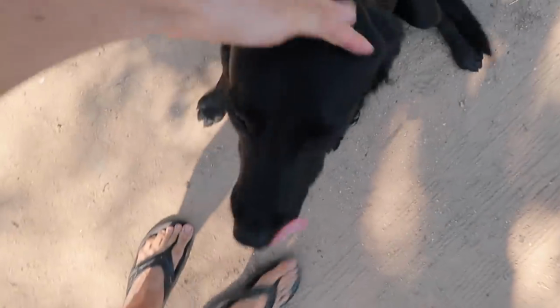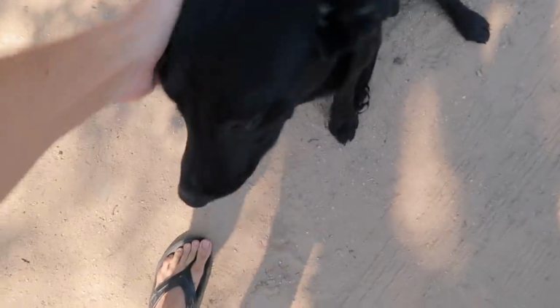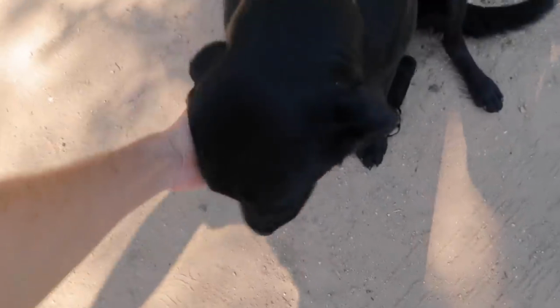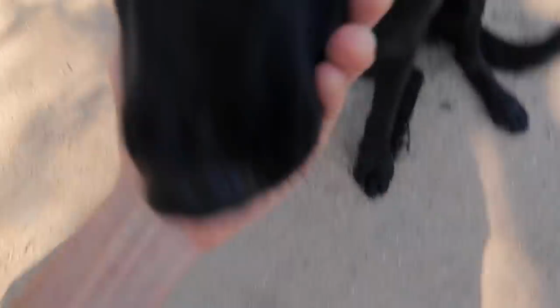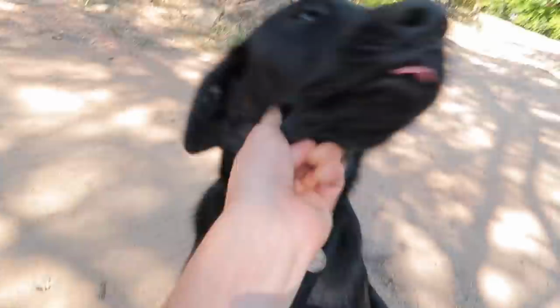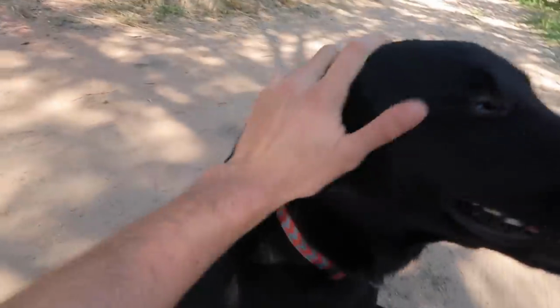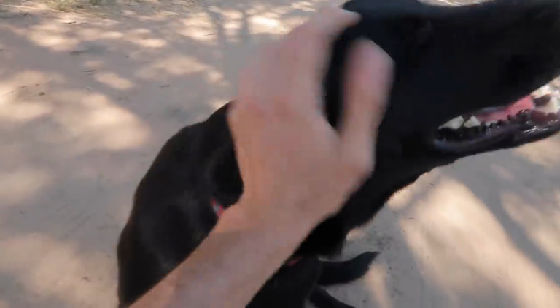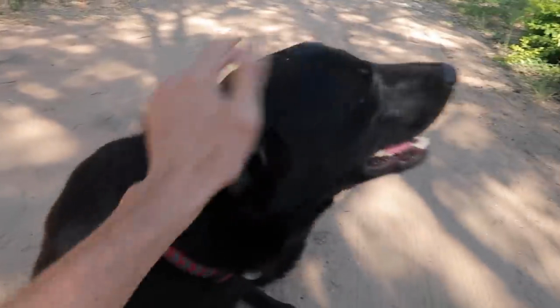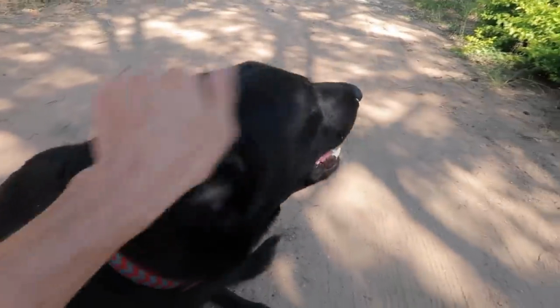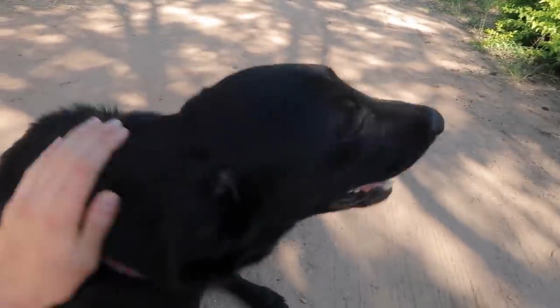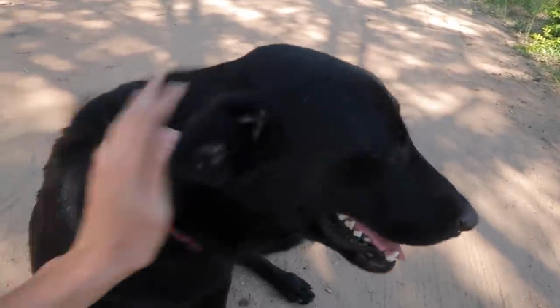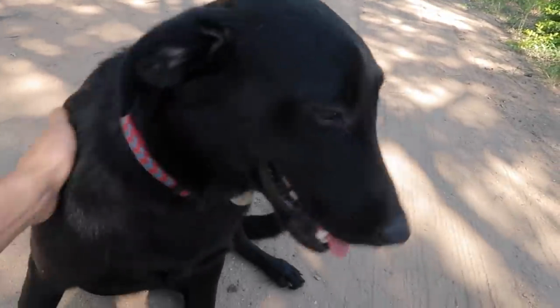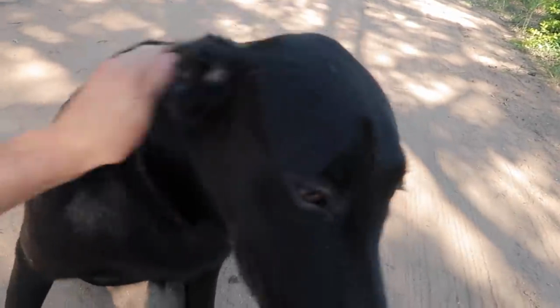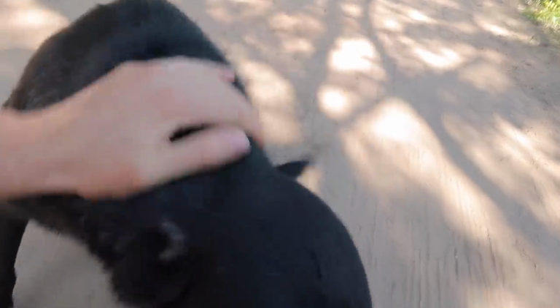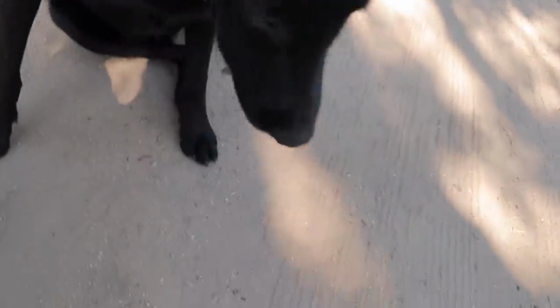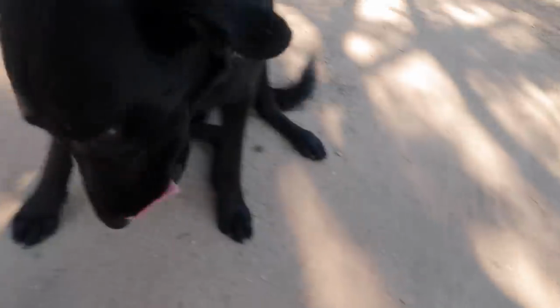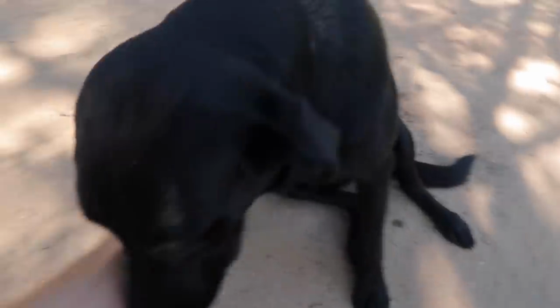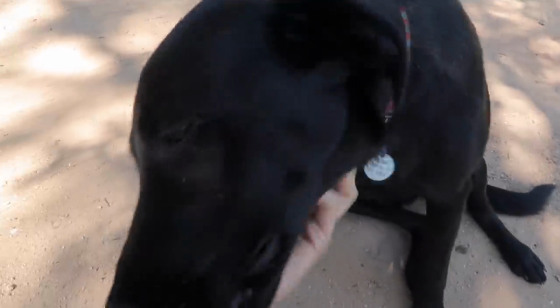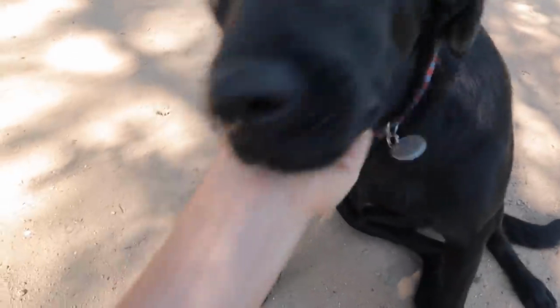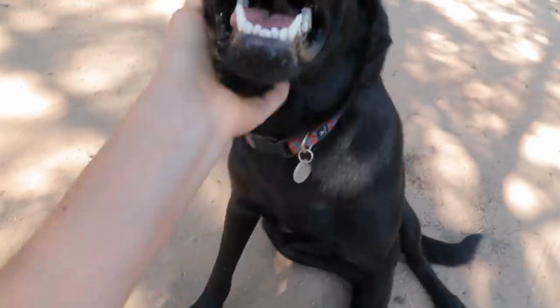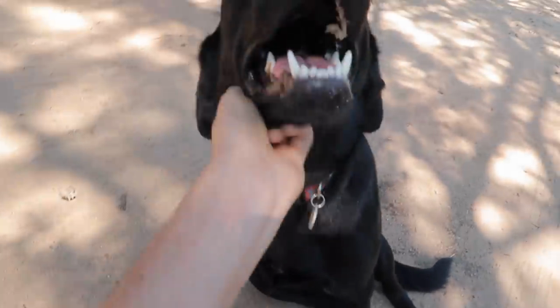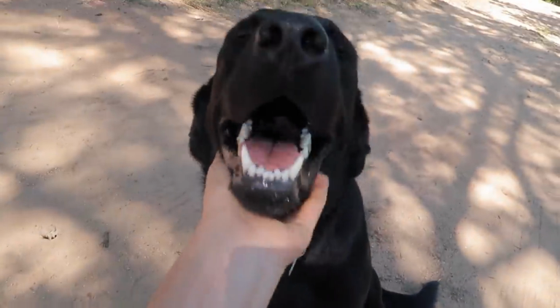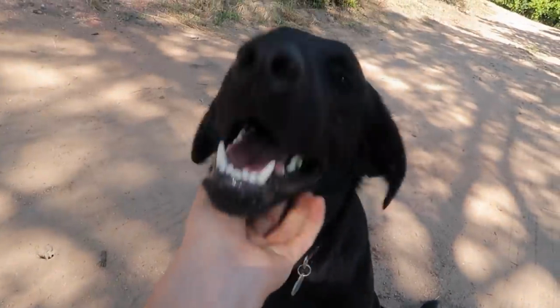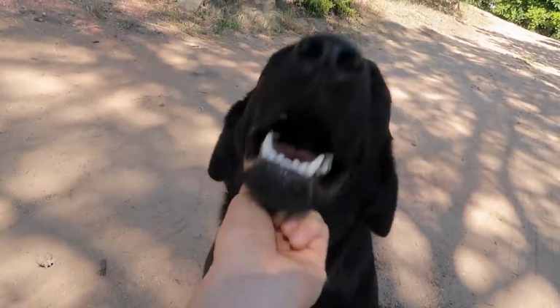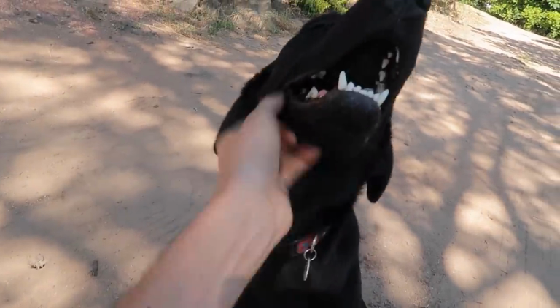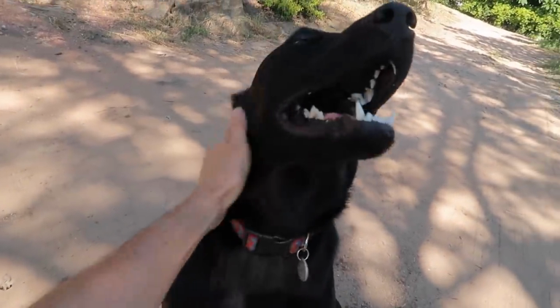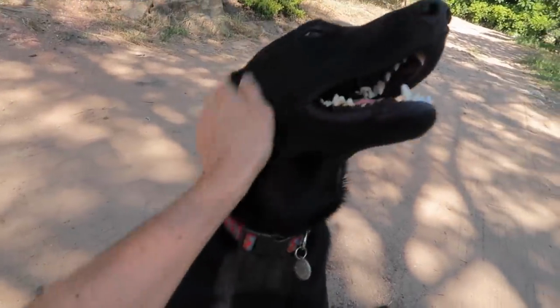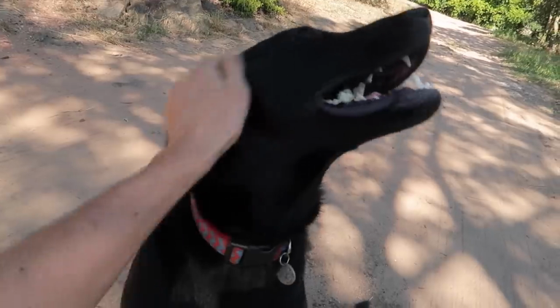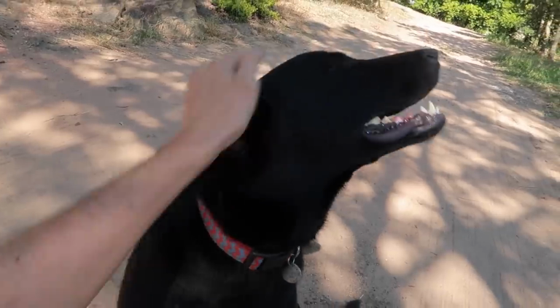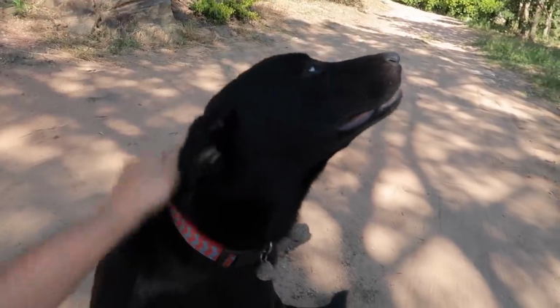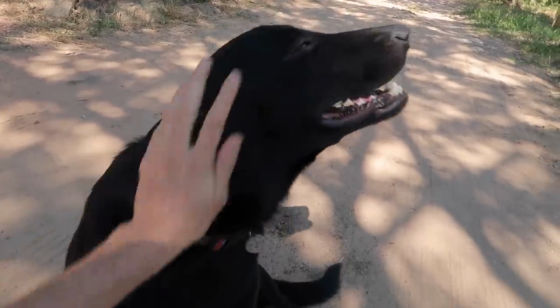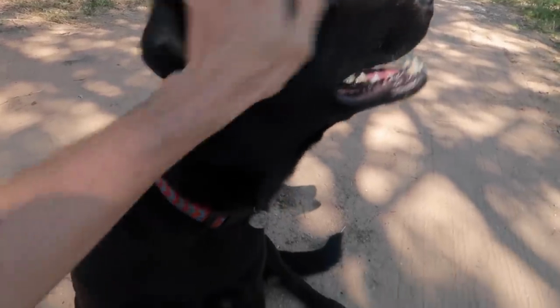It's a Georgie boy — hi, big mouth. This dog has got a broken licker, and what I mean by that is he can't do nothing without trying to lick. He's not even a year old.